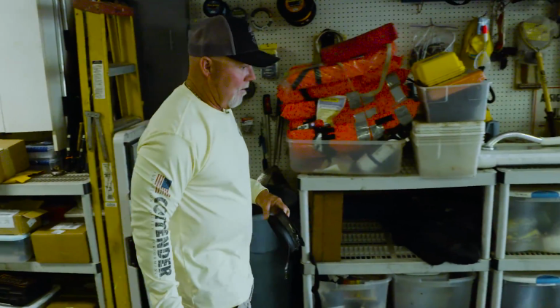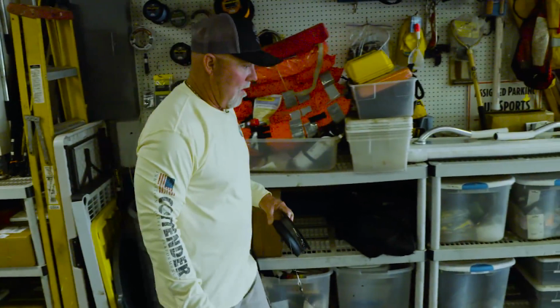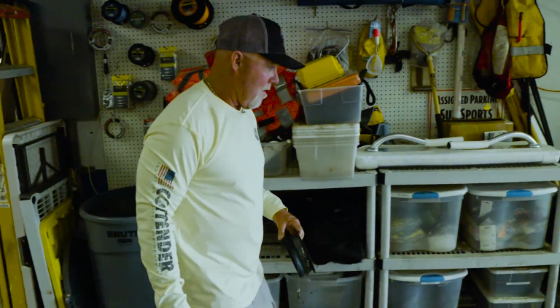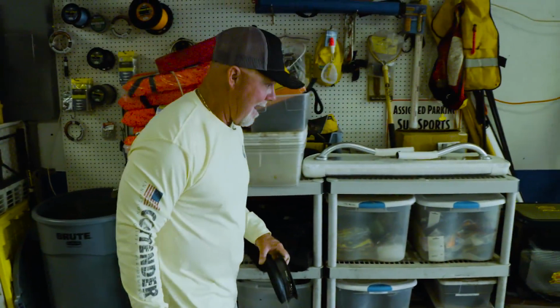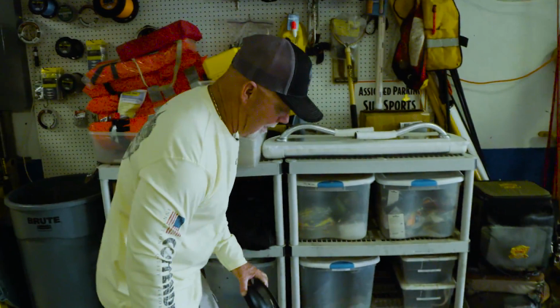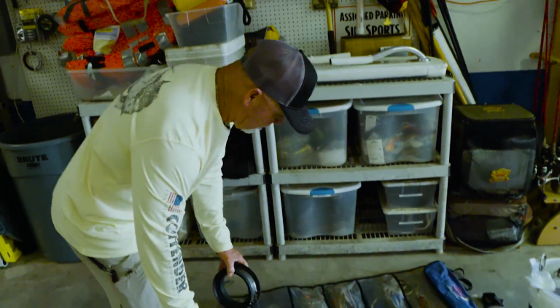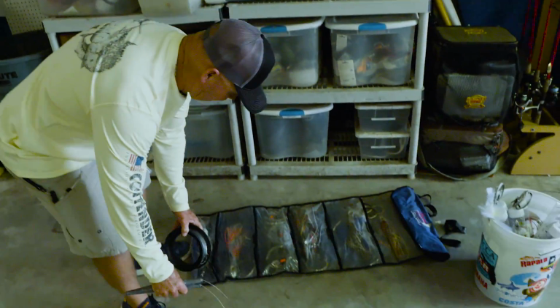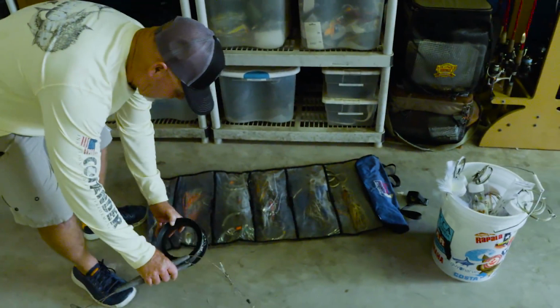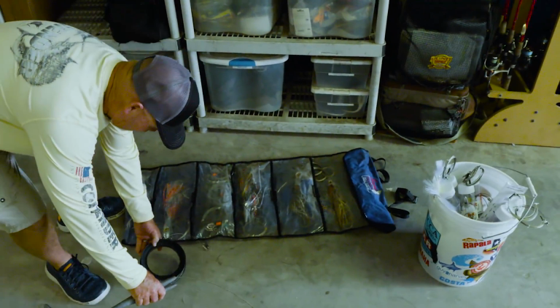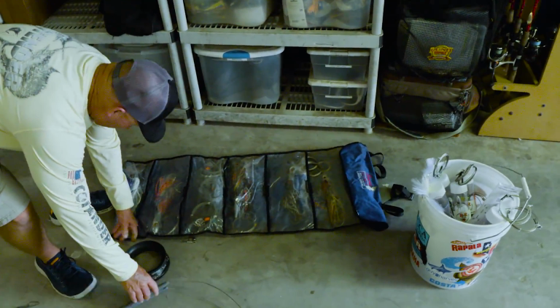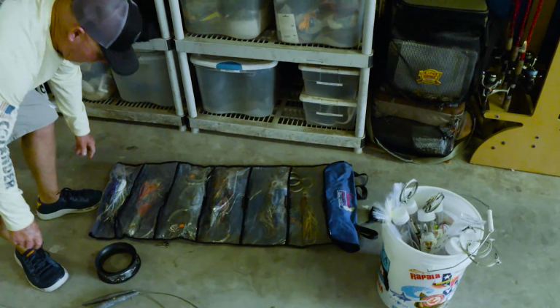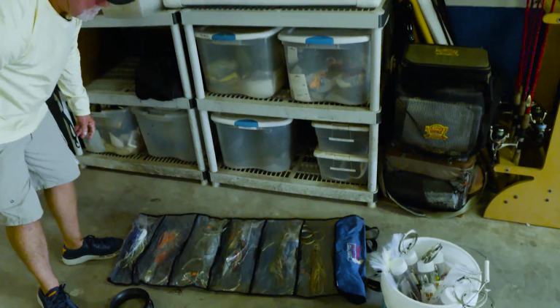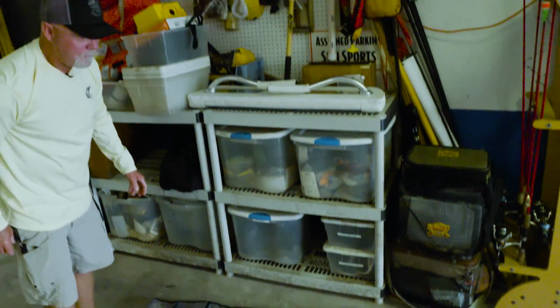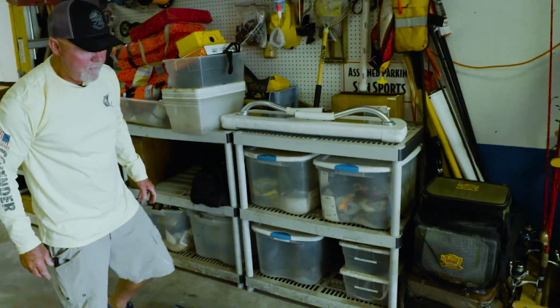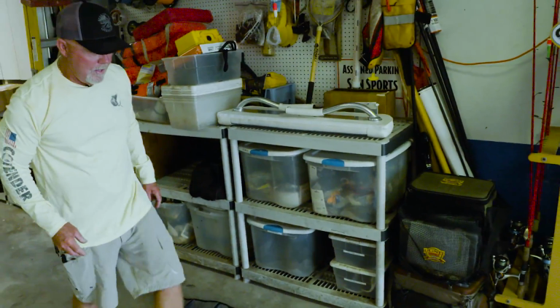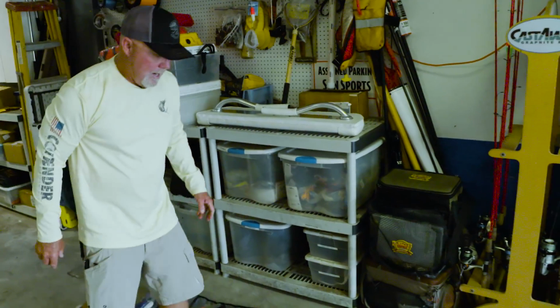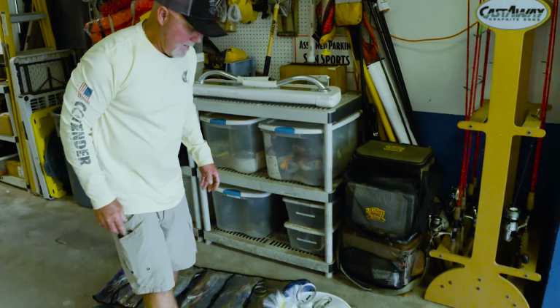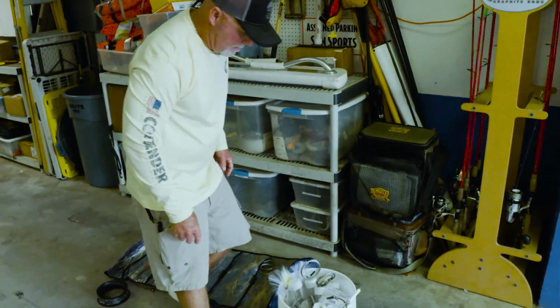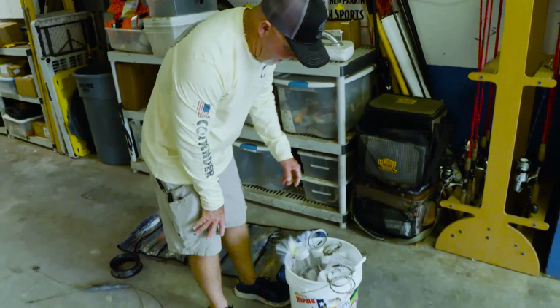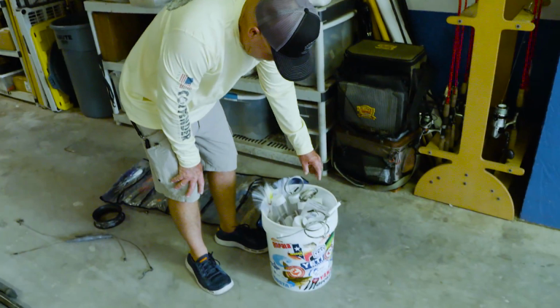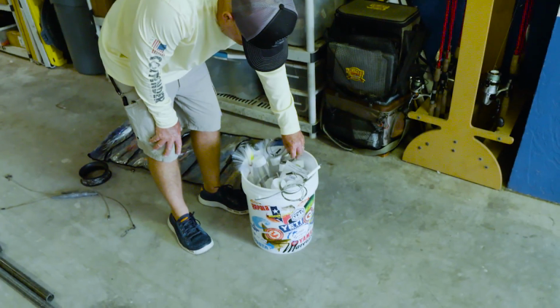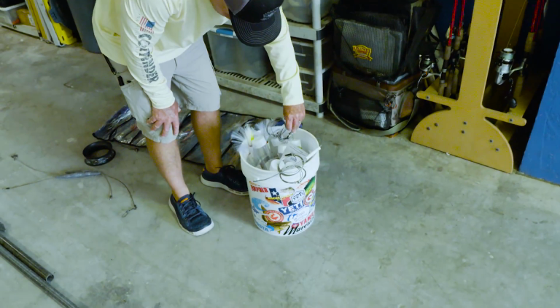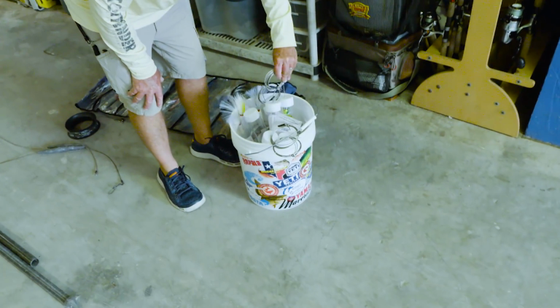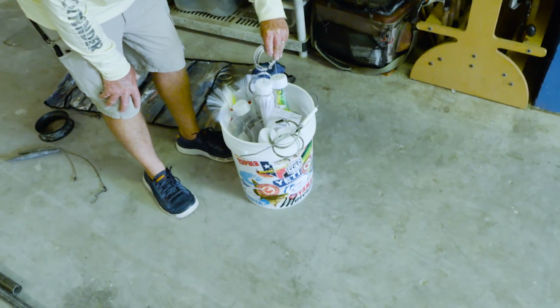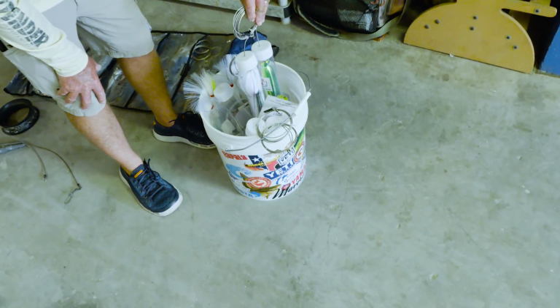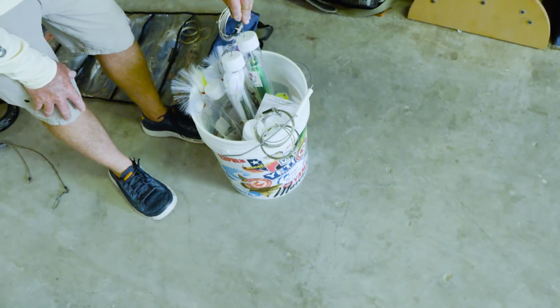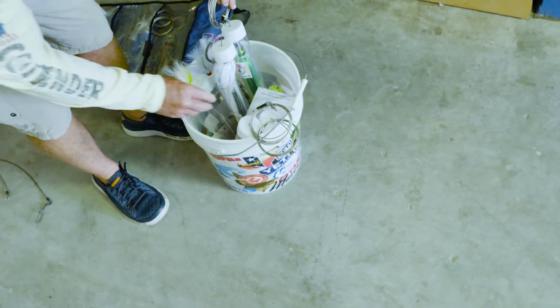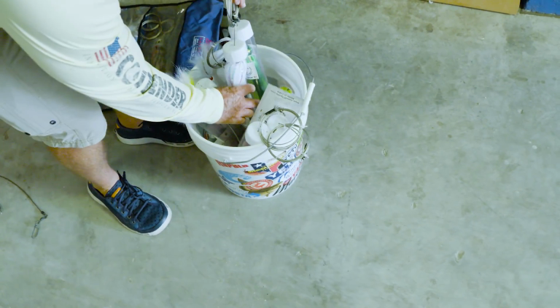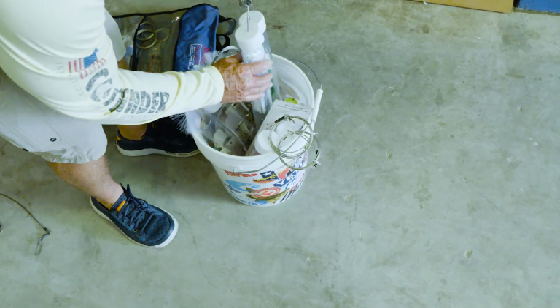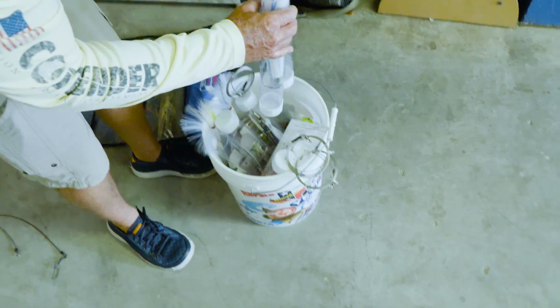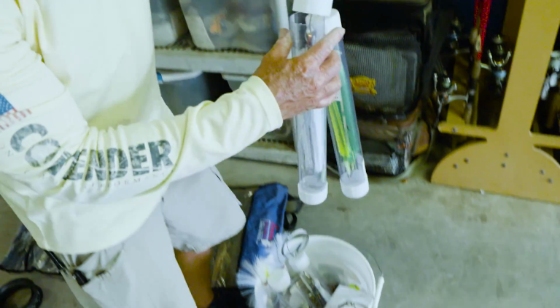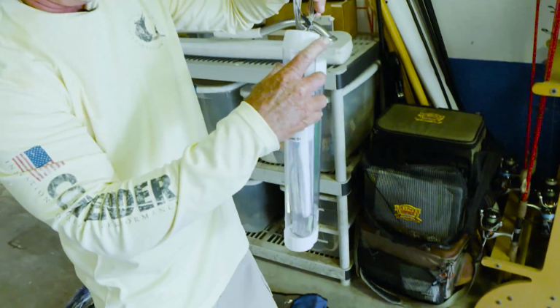R&R Tackle has a whole series of trolling lures. Ray has been quite gracious and sent me some because he knows that Wahoo season is coming.